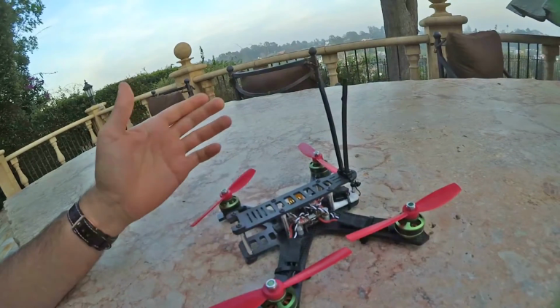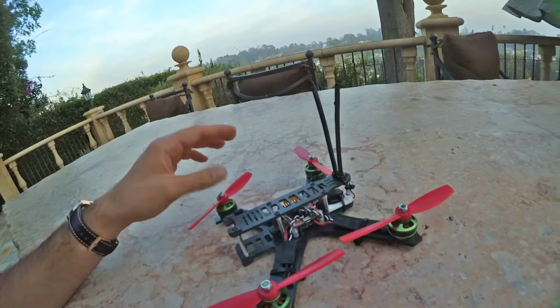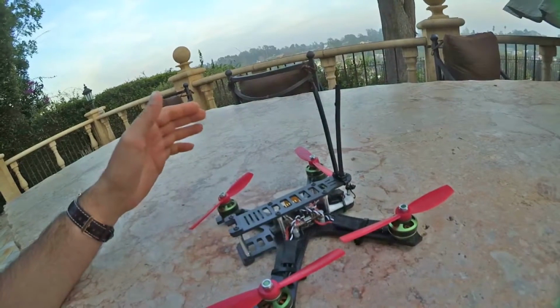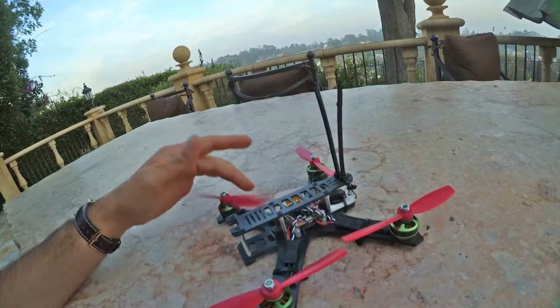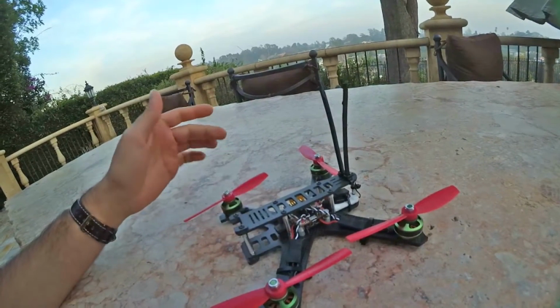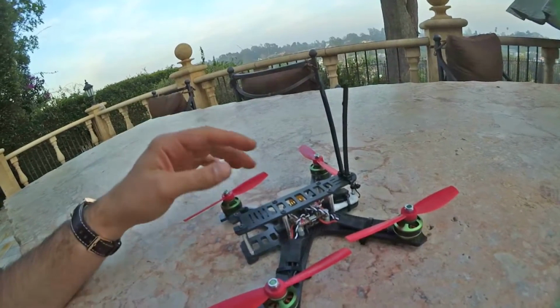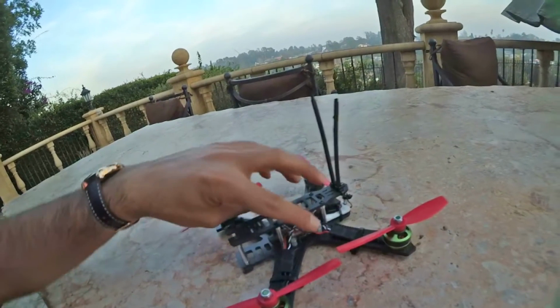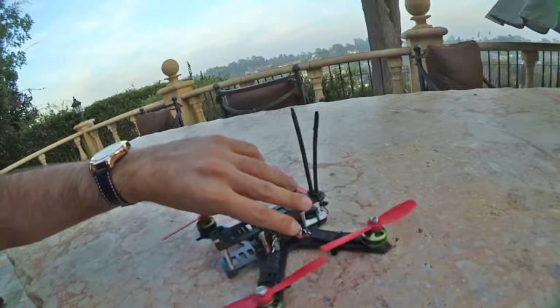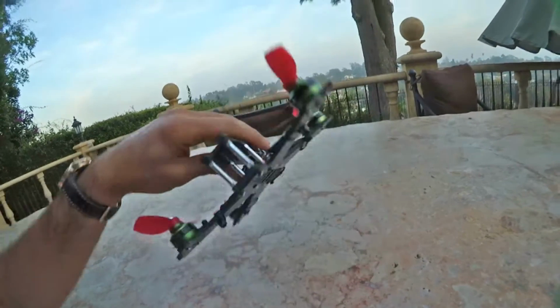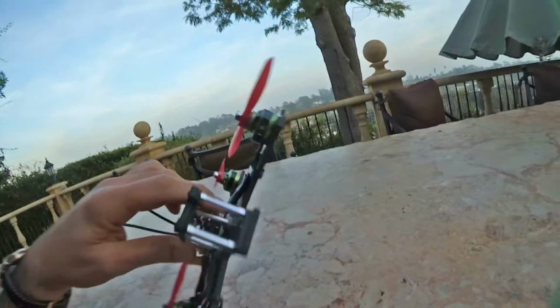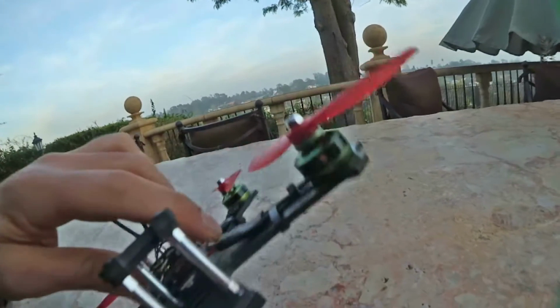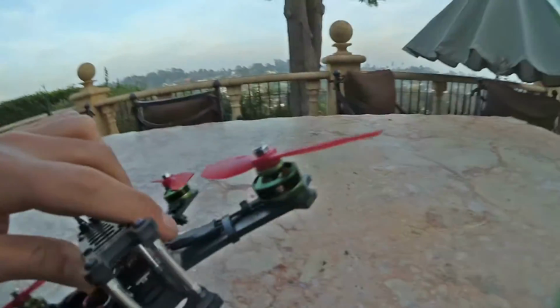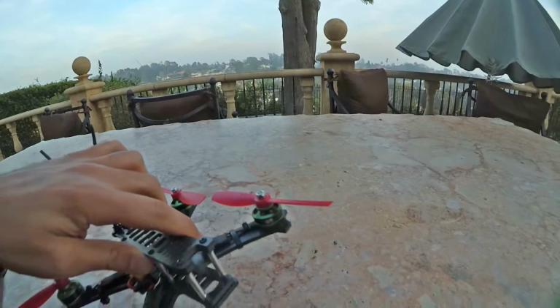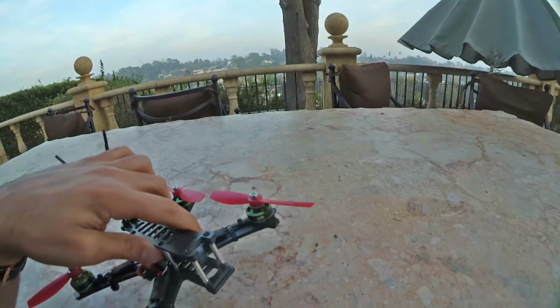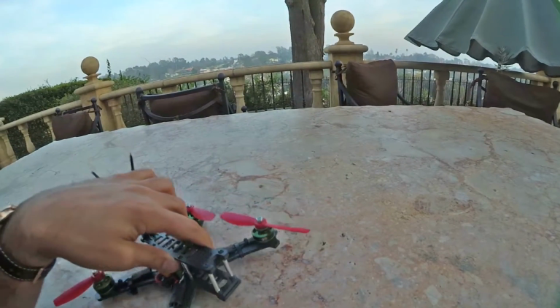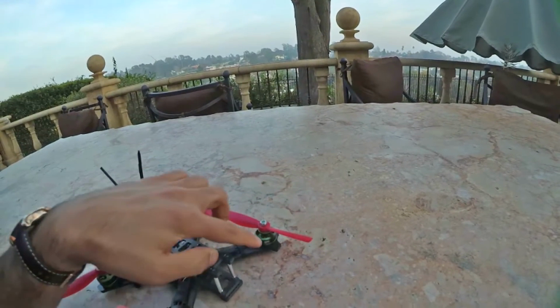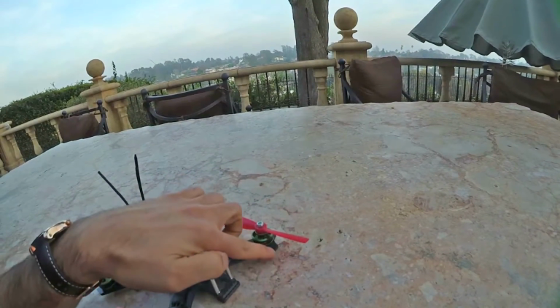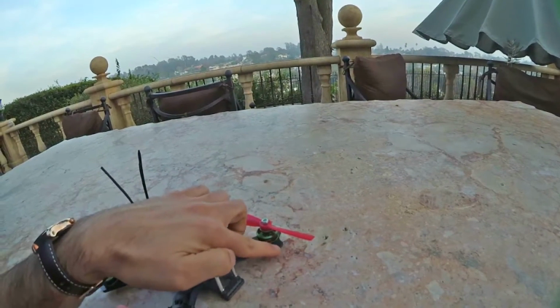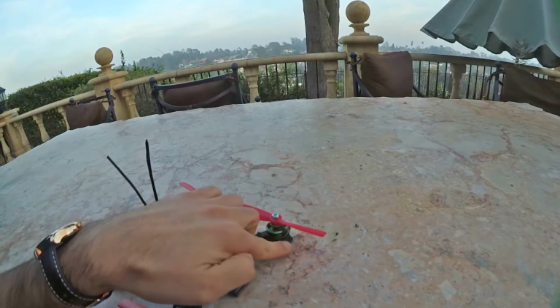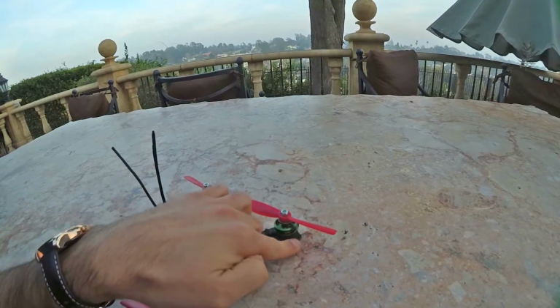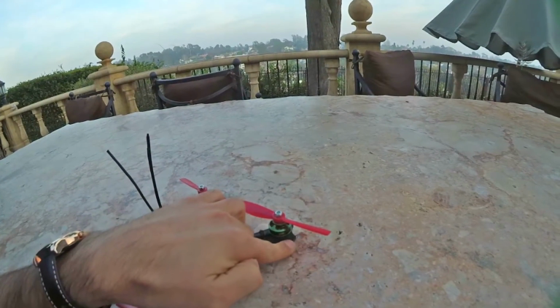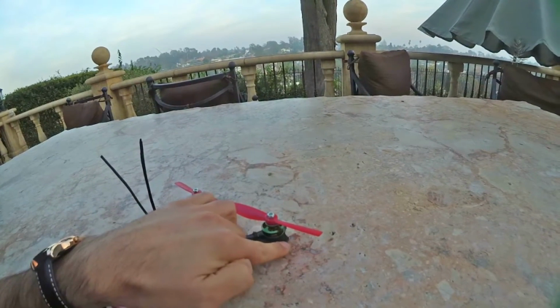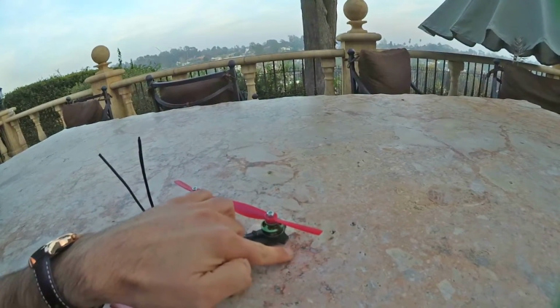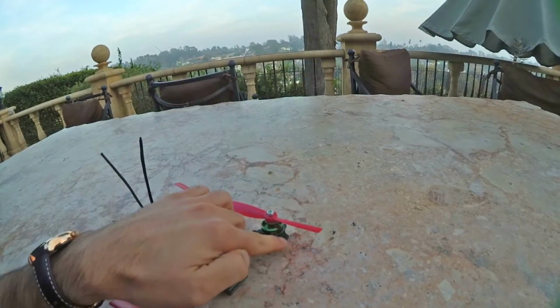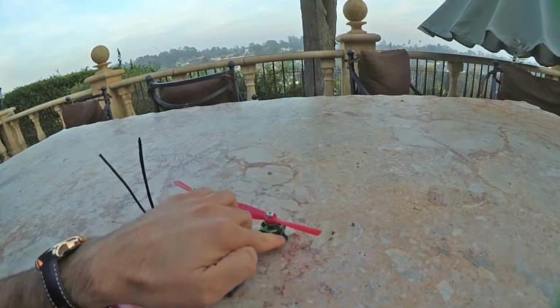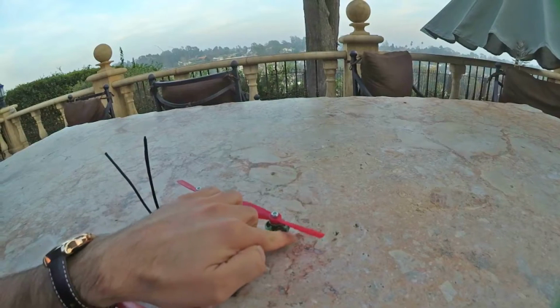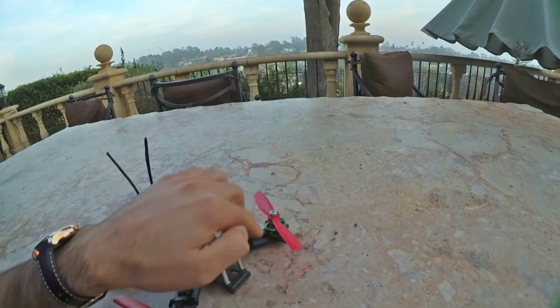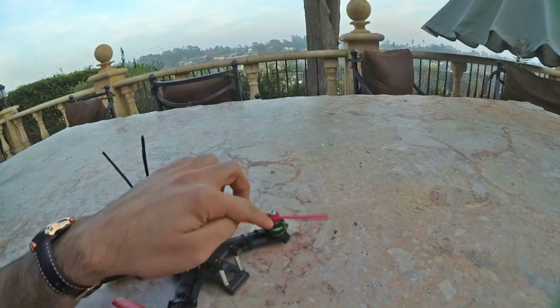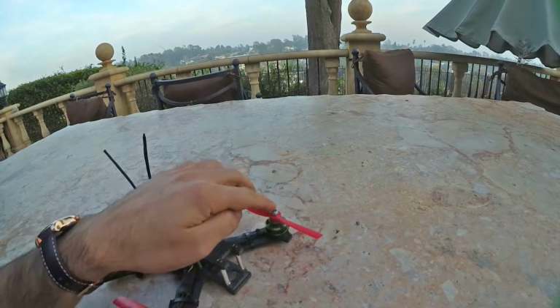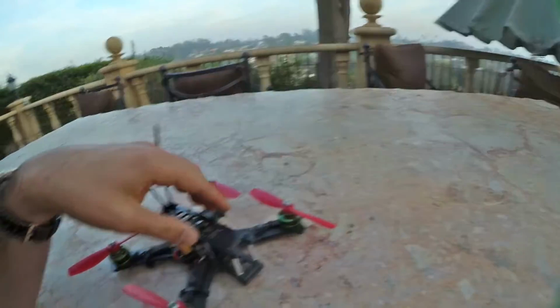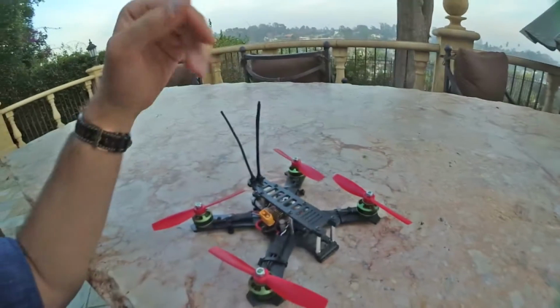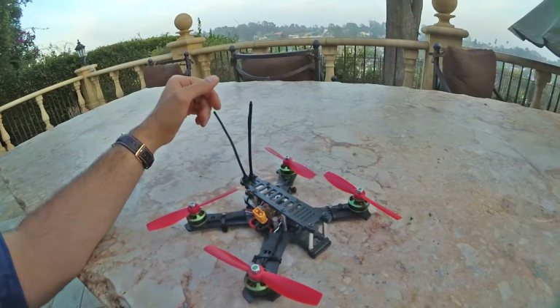The frame is very rigid and solid. There are very thick motor protectors as you can see in the front — I think I put like 9 to 10mm from the motor bell, so it should protect the motors pretty nicely.